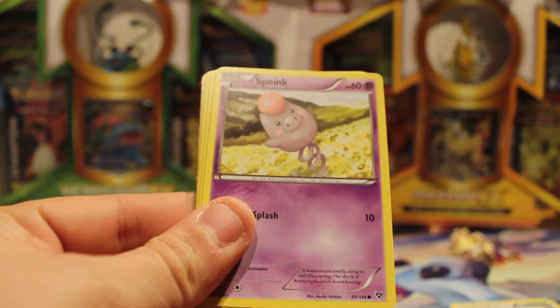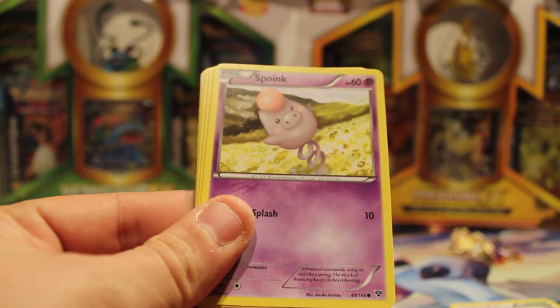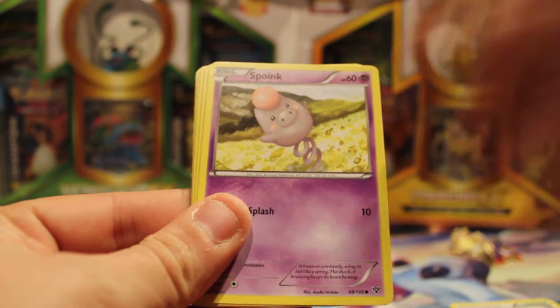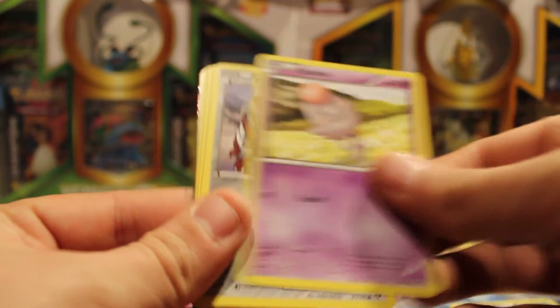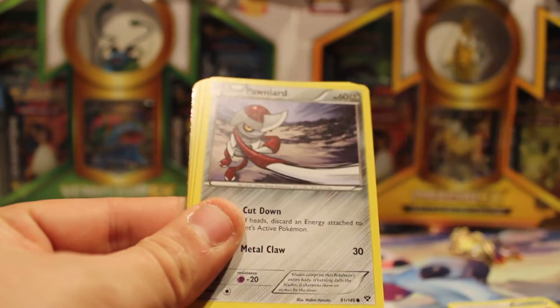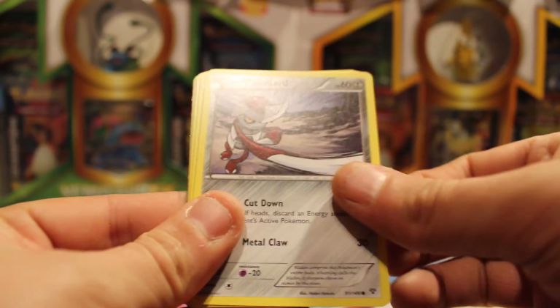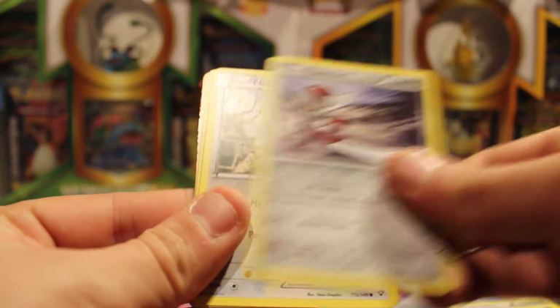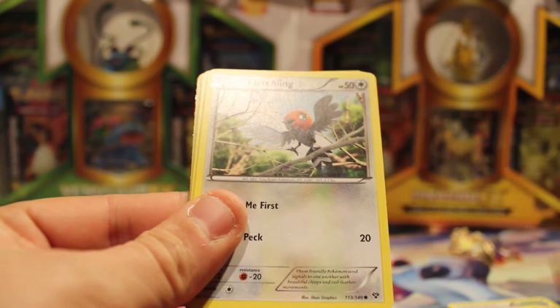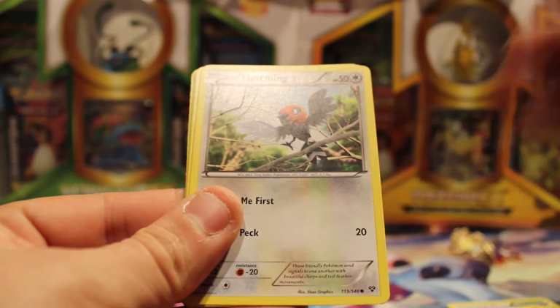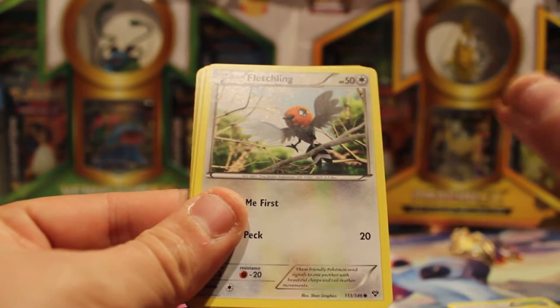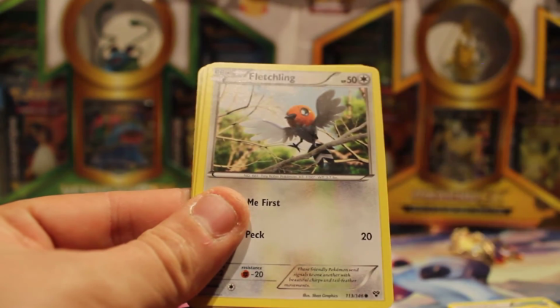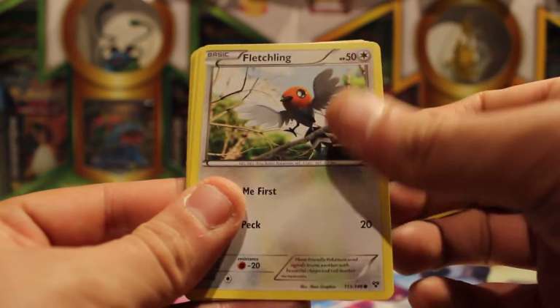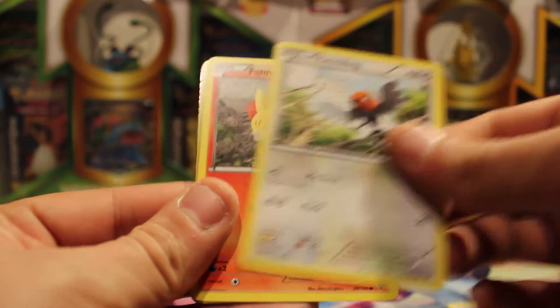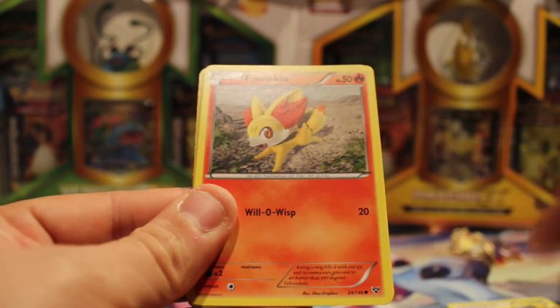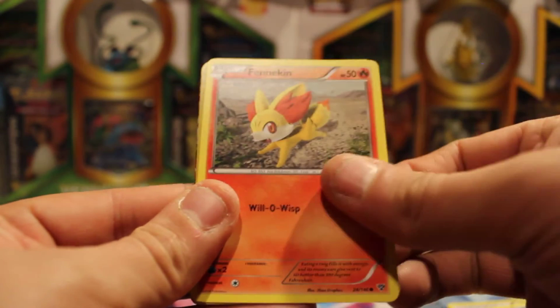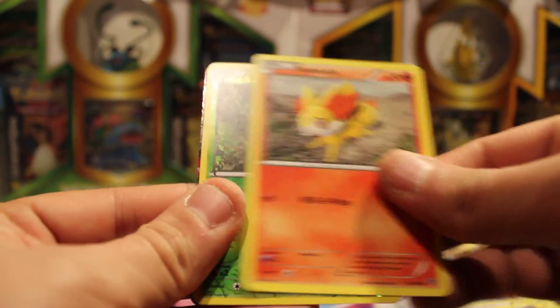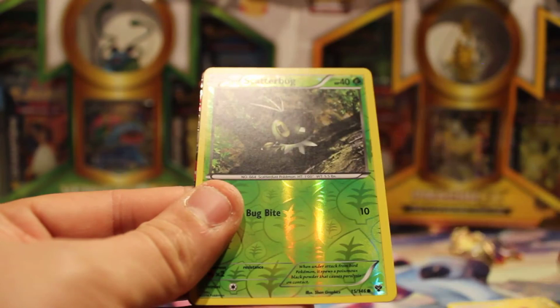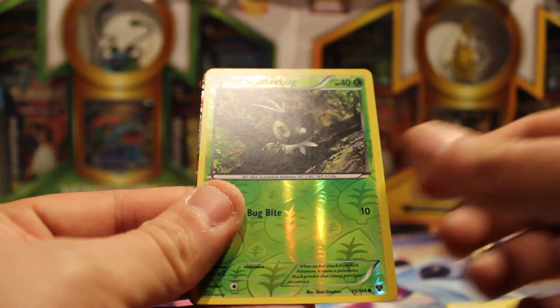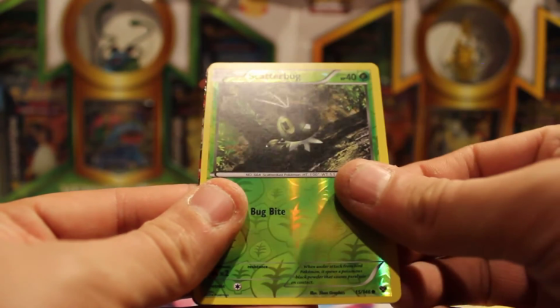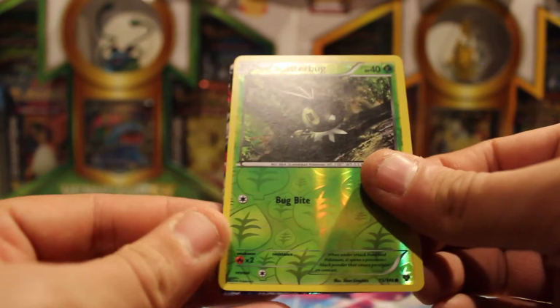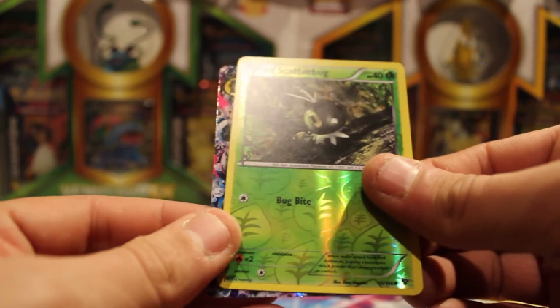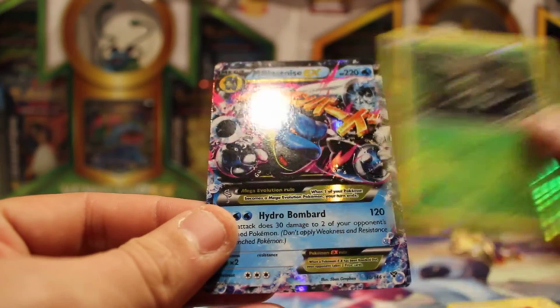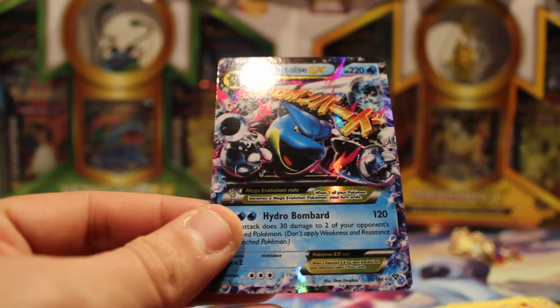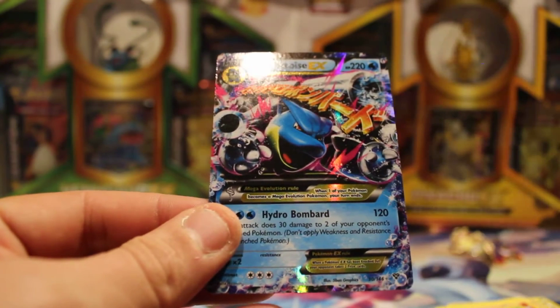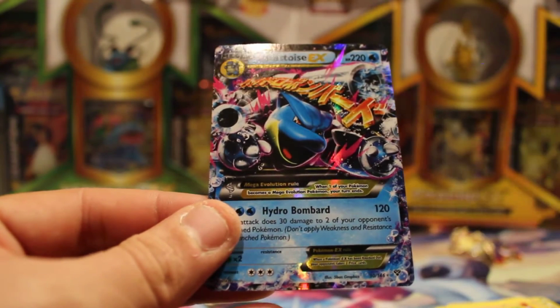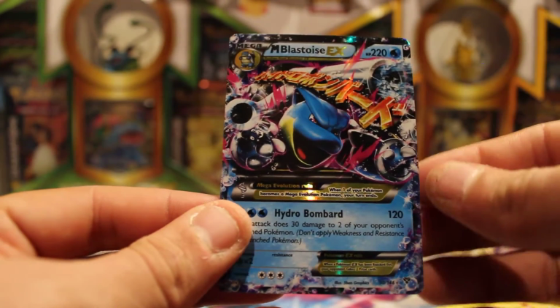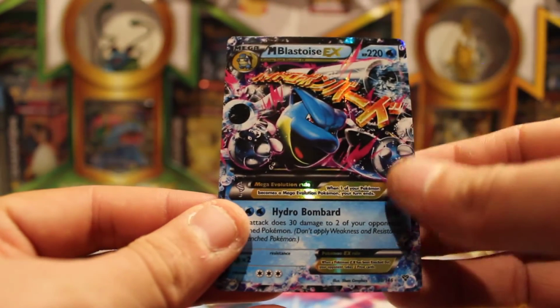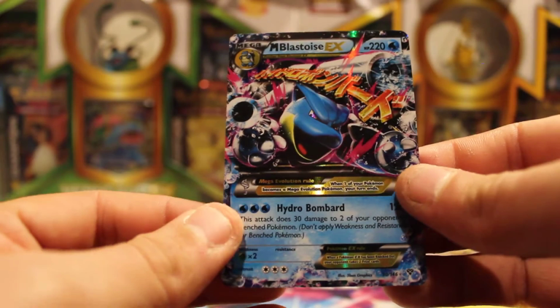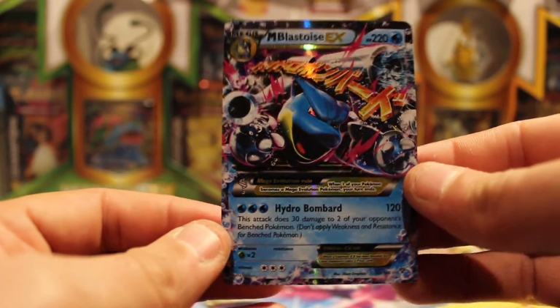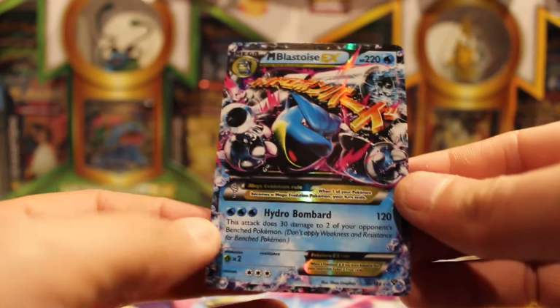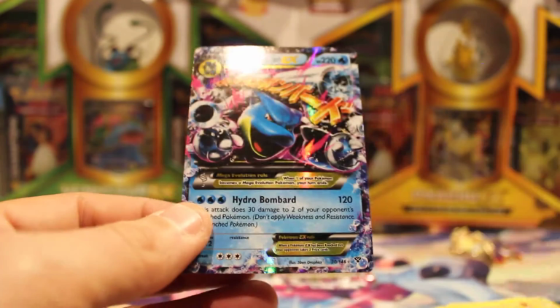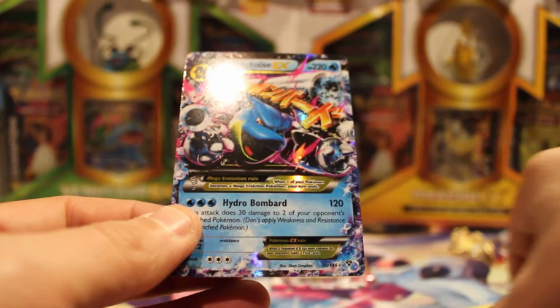And why are these only sold at Walgreens? If you see them in other places, make sure you call that number, because something, something is amiss. Oh god — how many times am I going to get Mega Blastoise out of this?